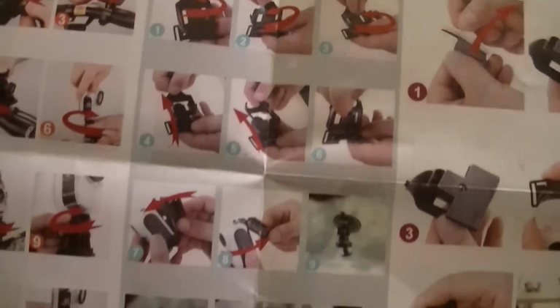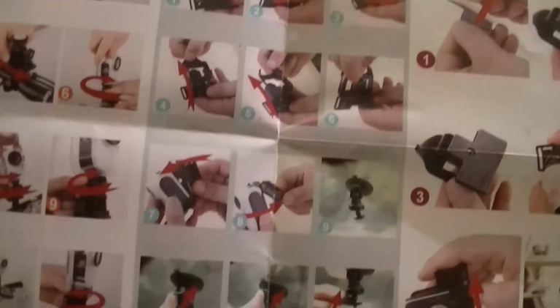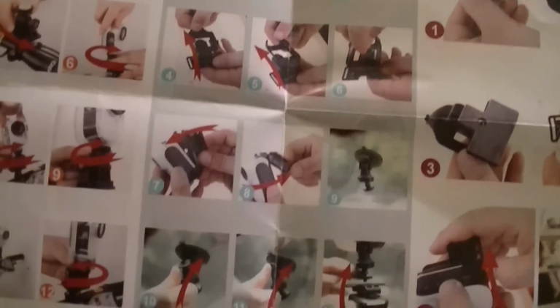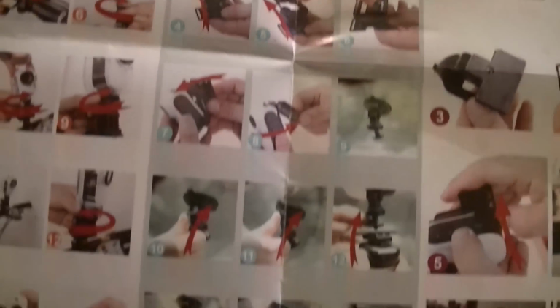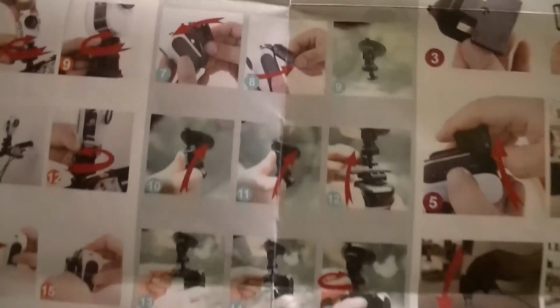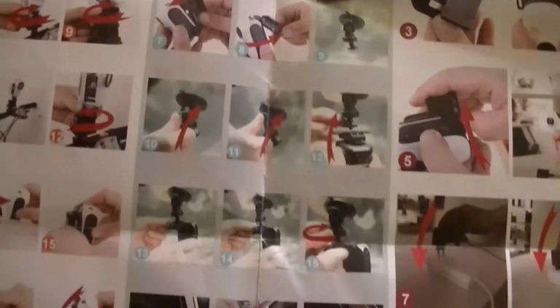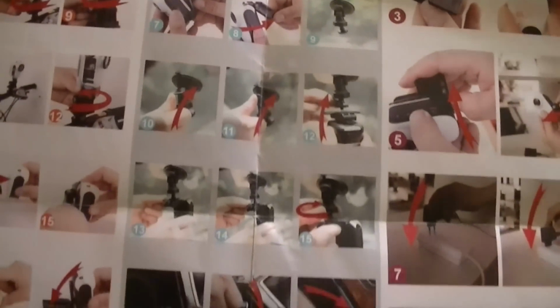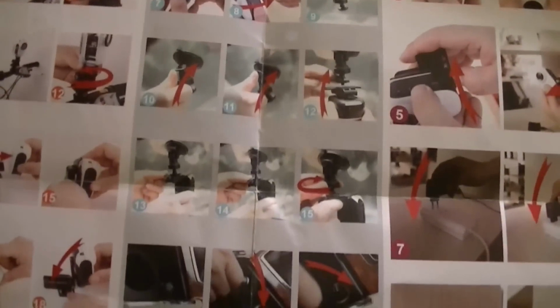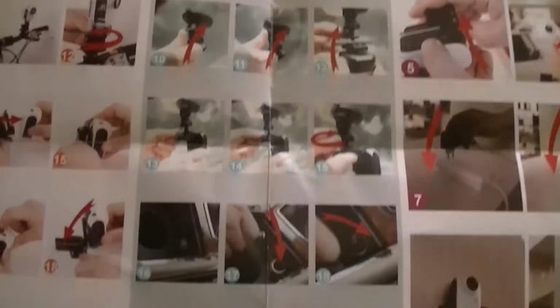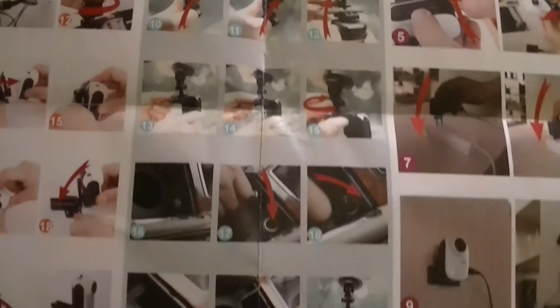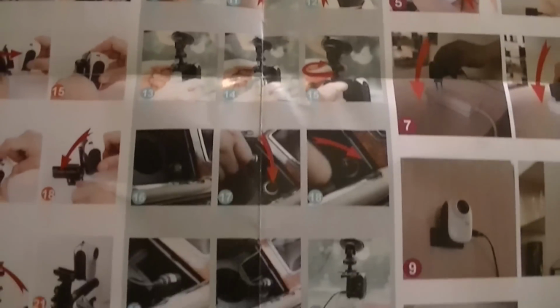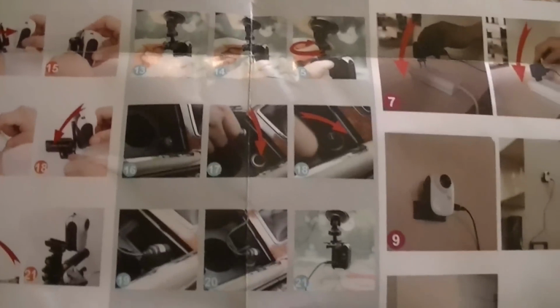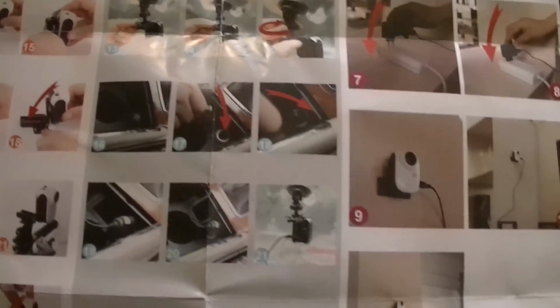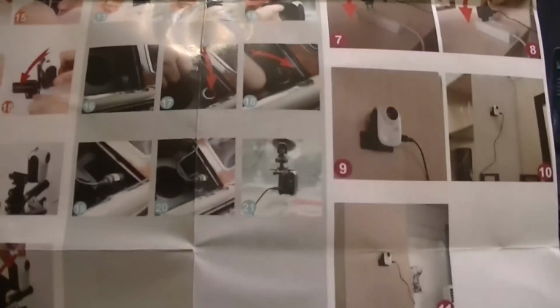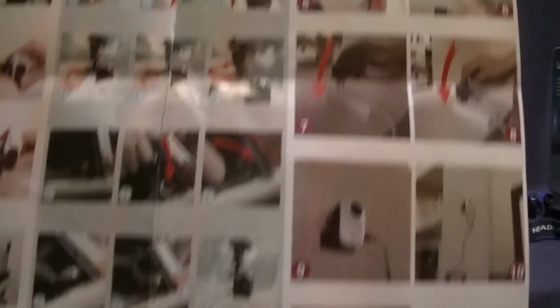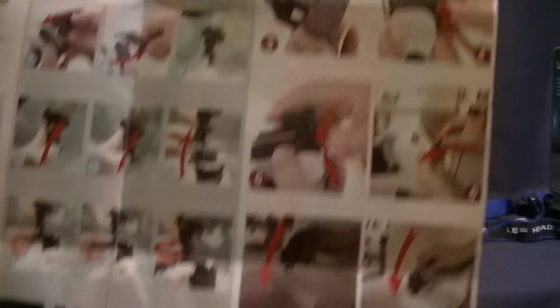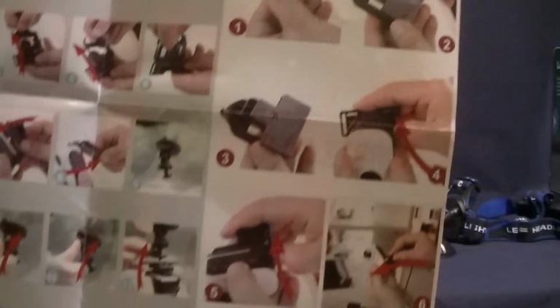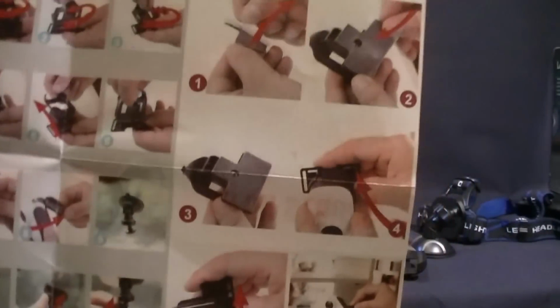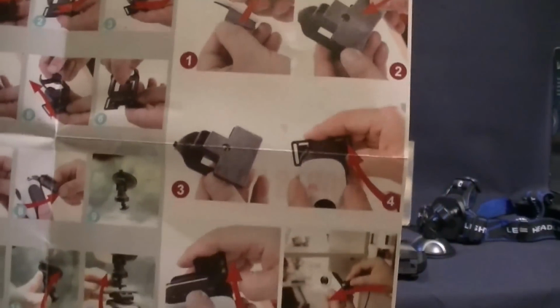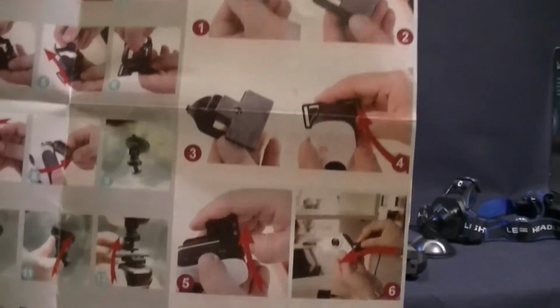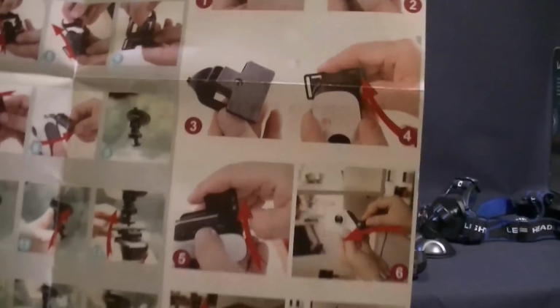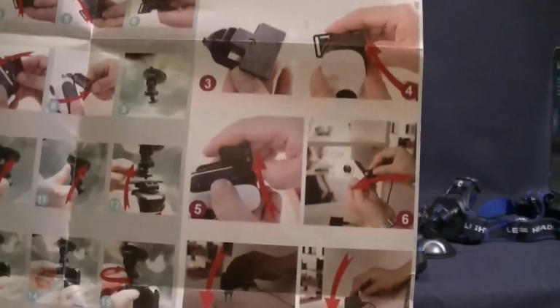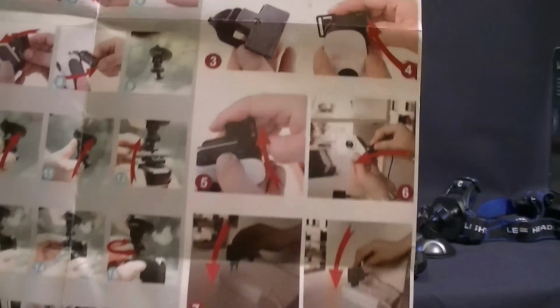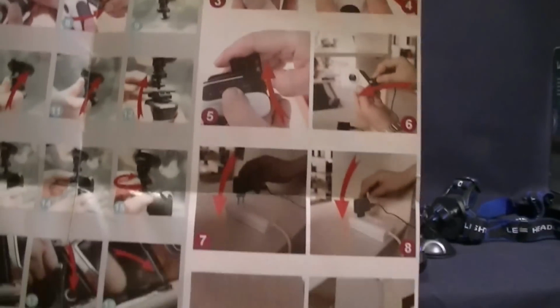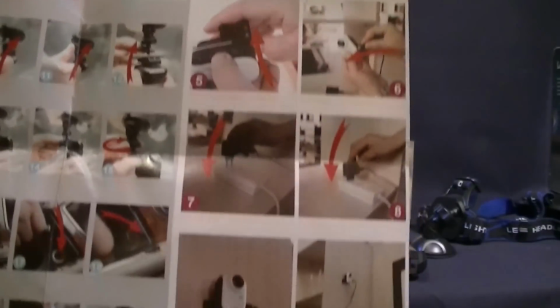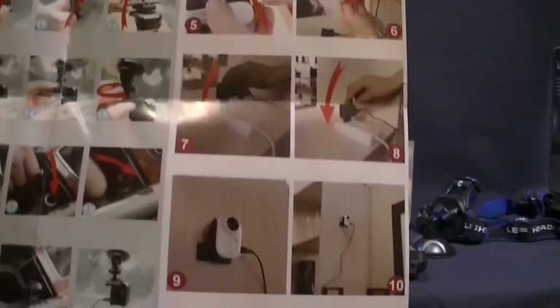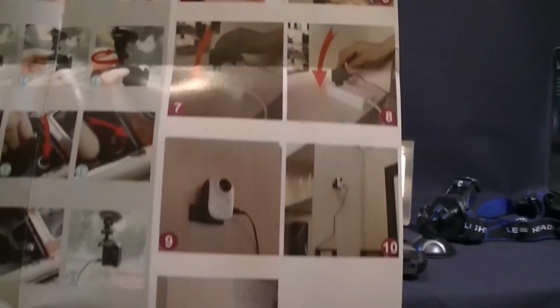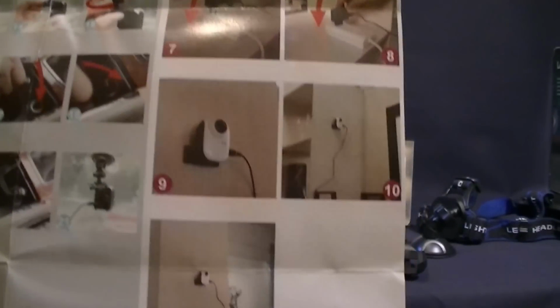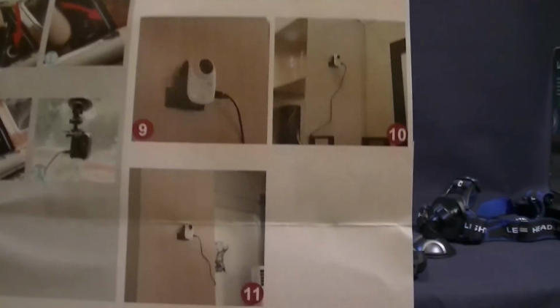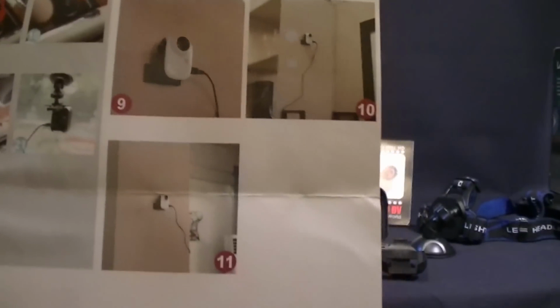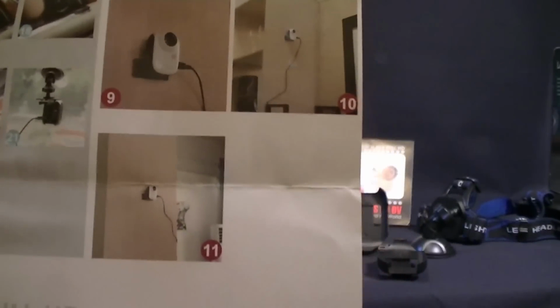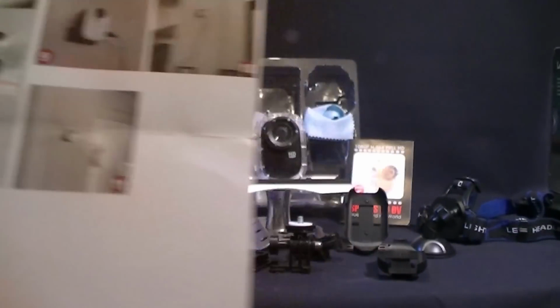Mainly I'll be using them in the case if I put them in any RC cars, but I might use them out of the case in other things. You can even use it as a home security thing.